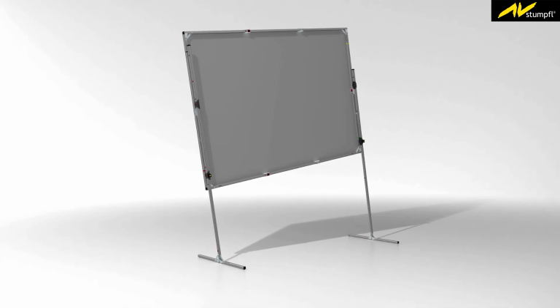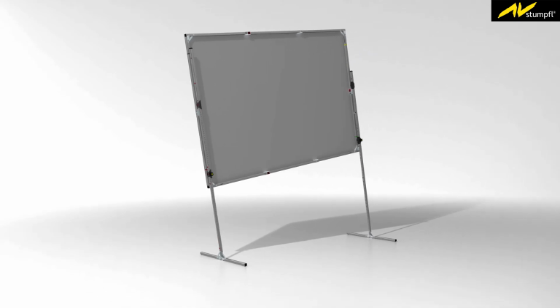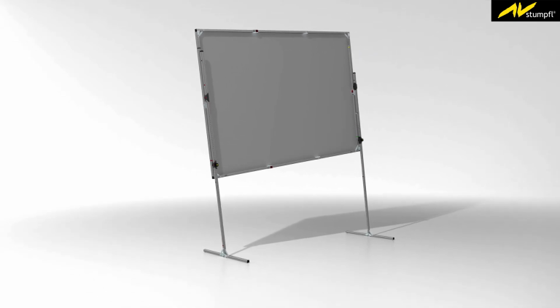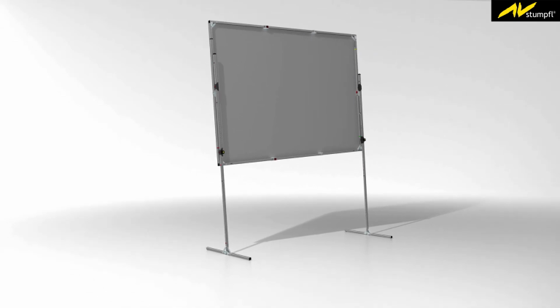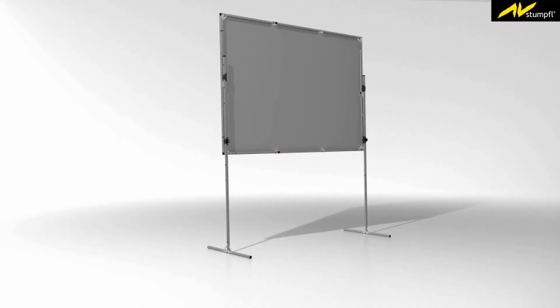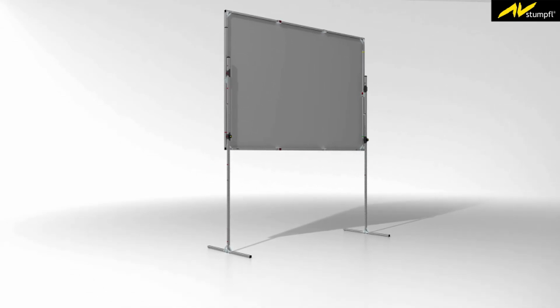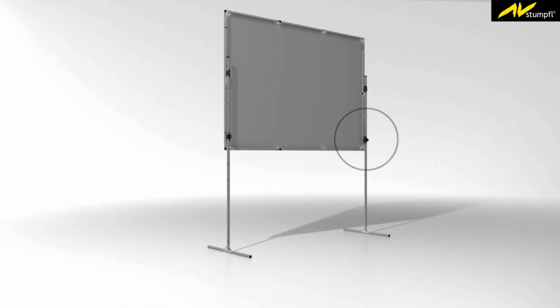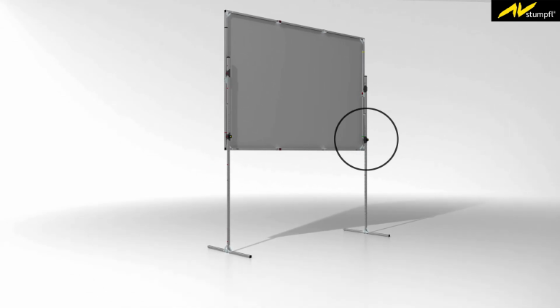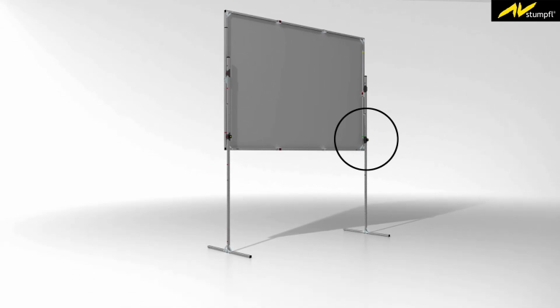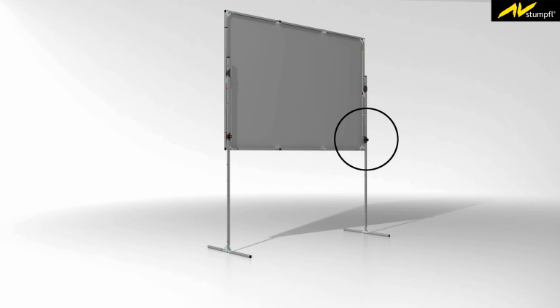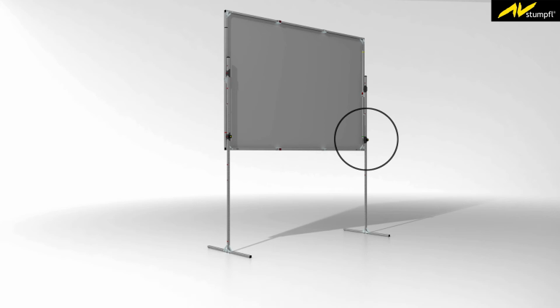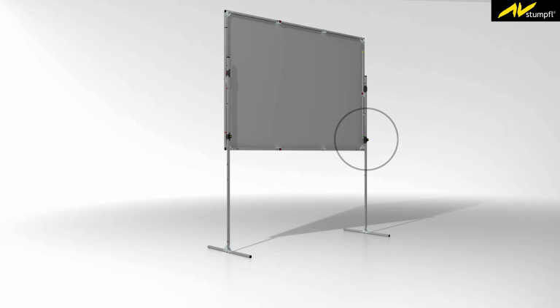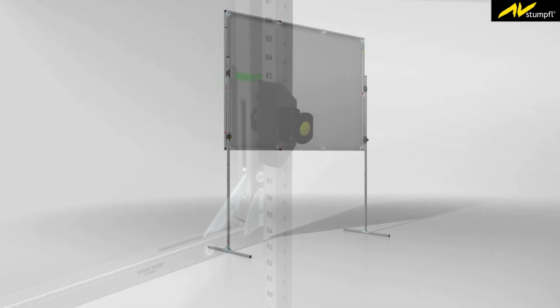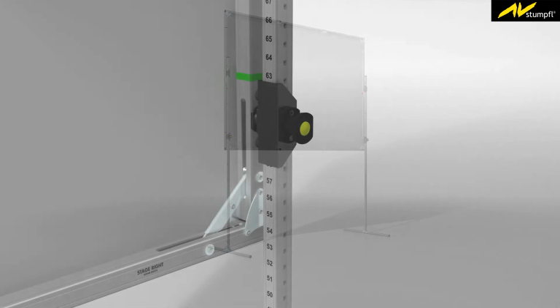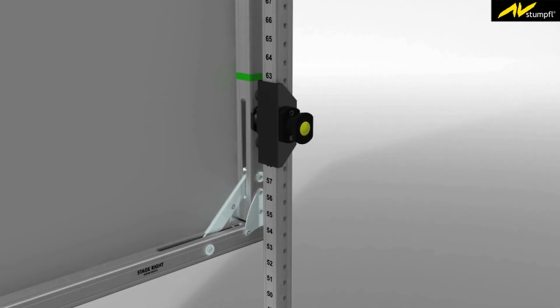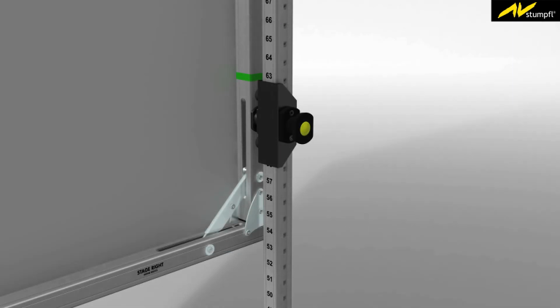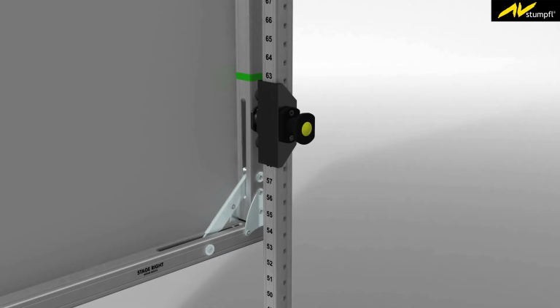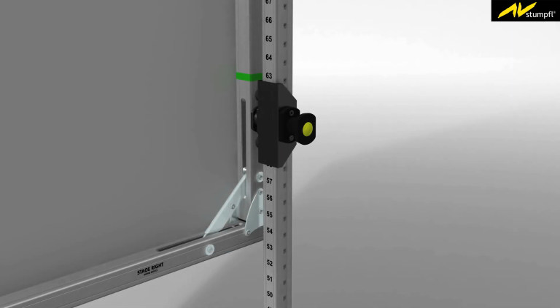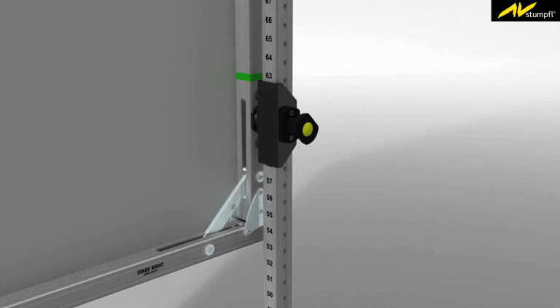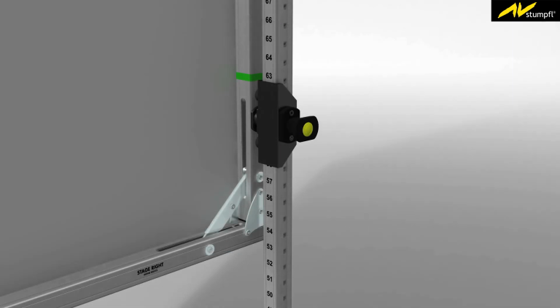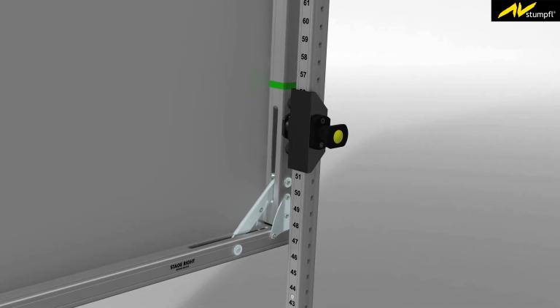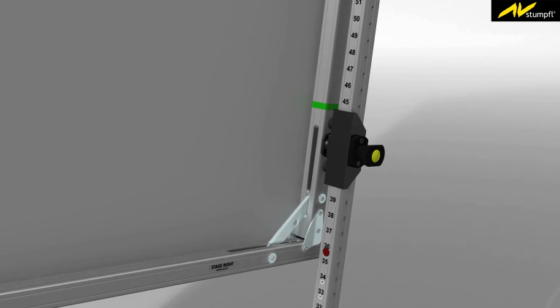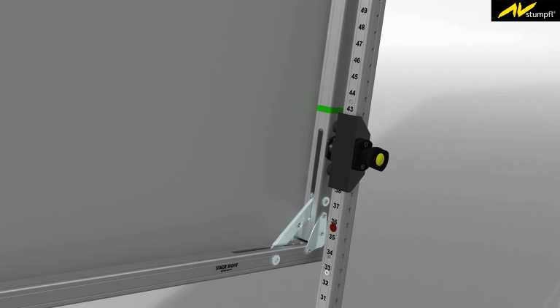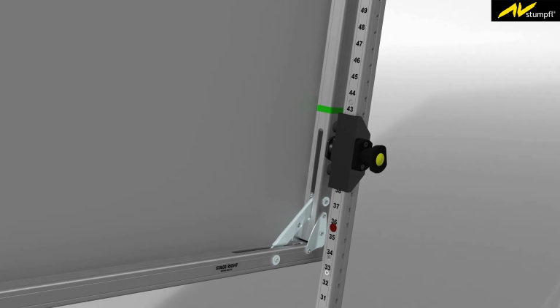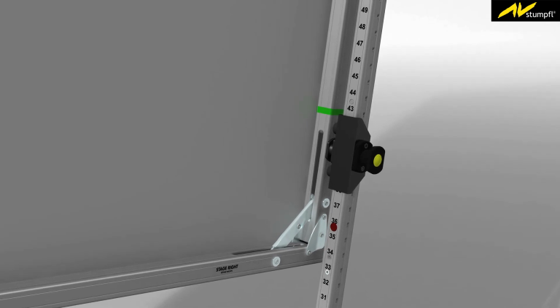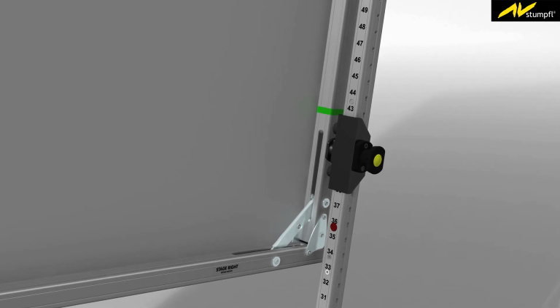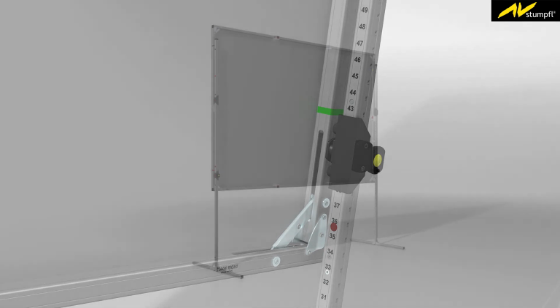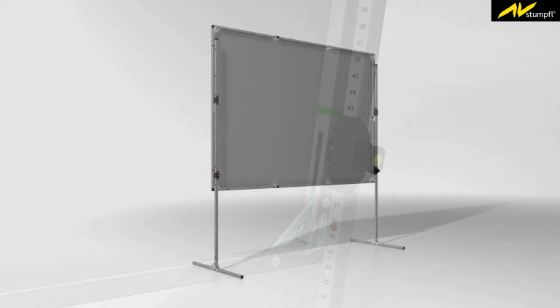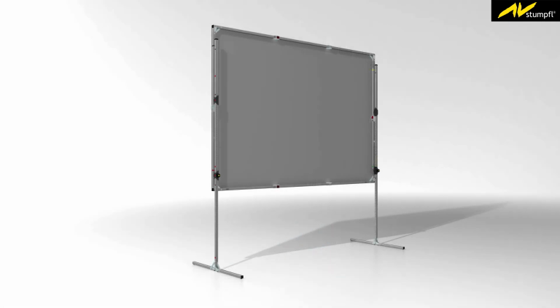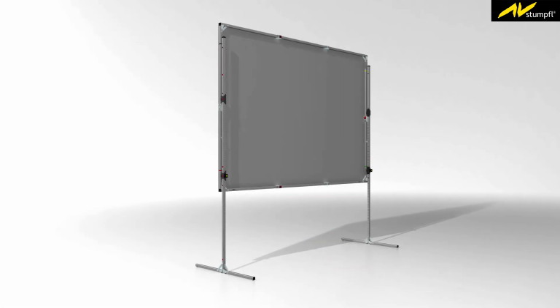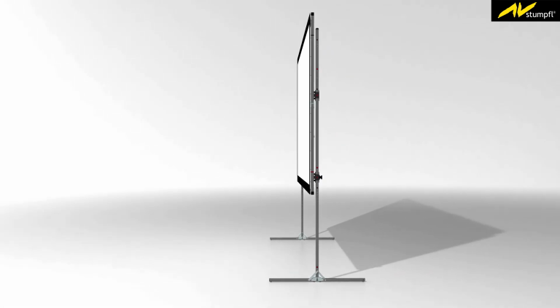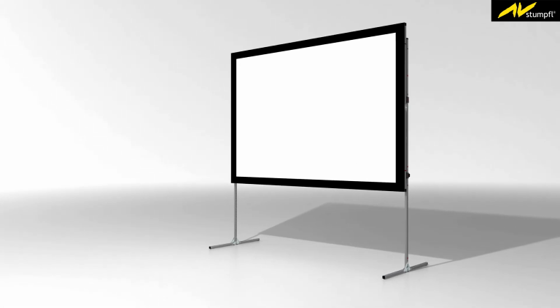The height can be adjusted in one-inch steps. No extra measuring is needed to ensure the frame is level, due to clearly marked height scales. To move the frame further down, just use the locking mechanism for releasing the frame.